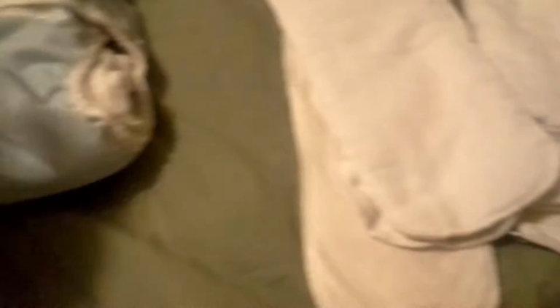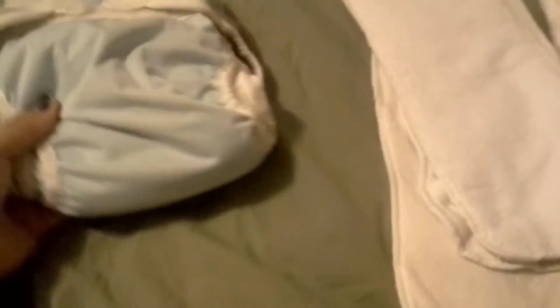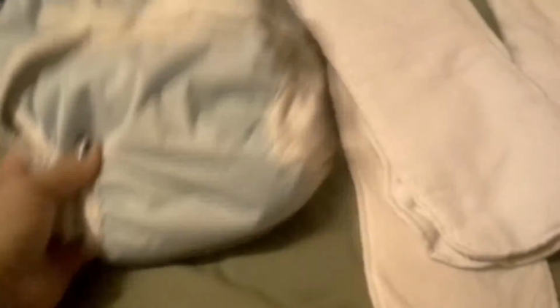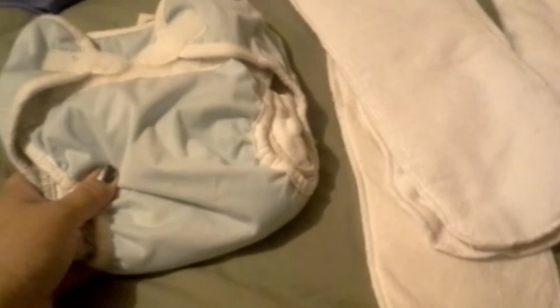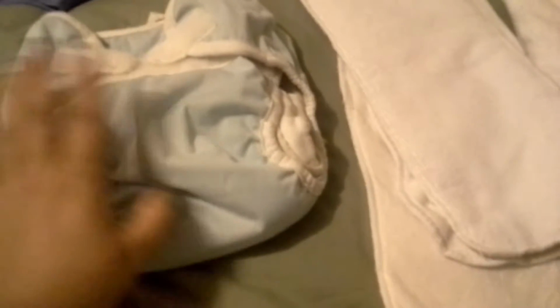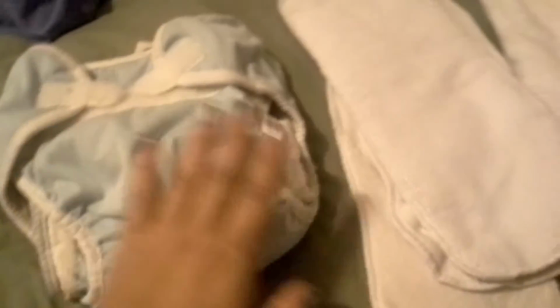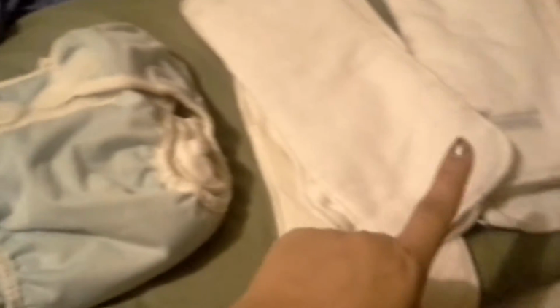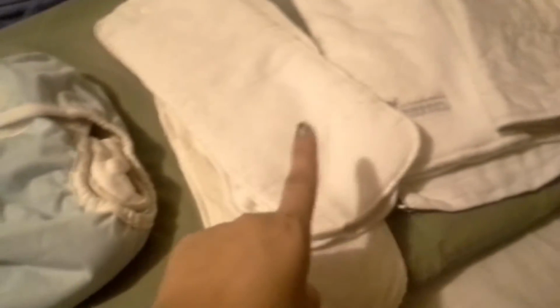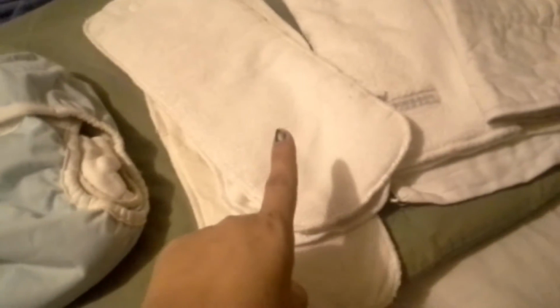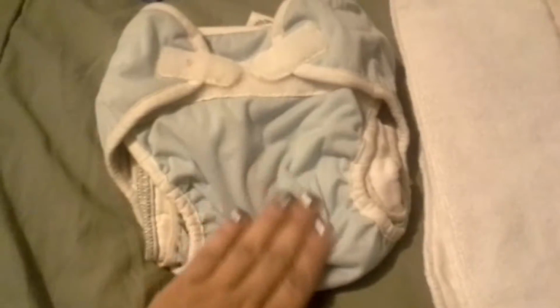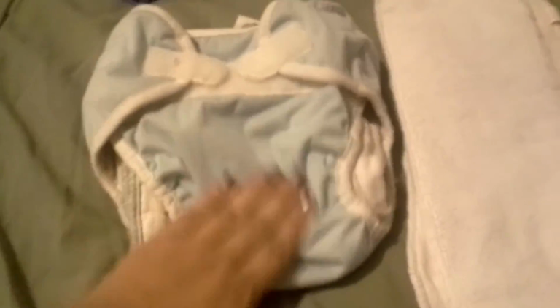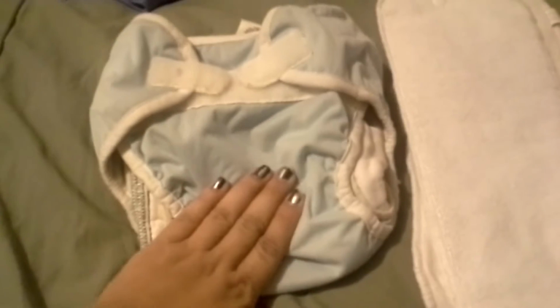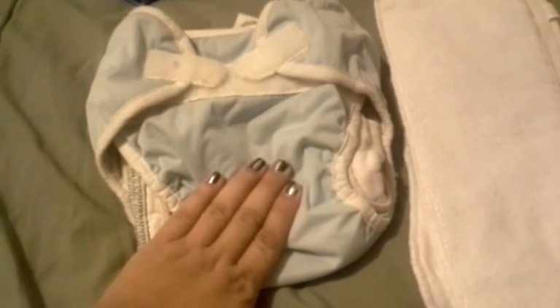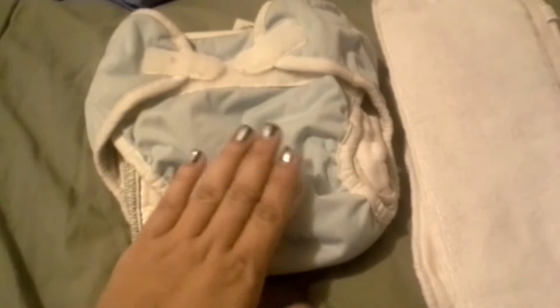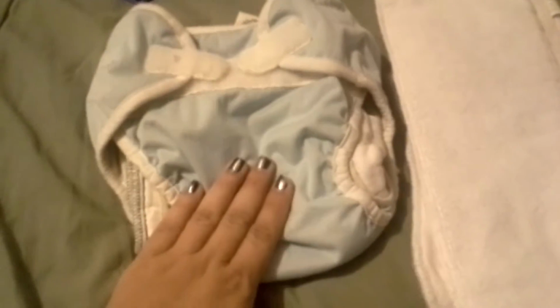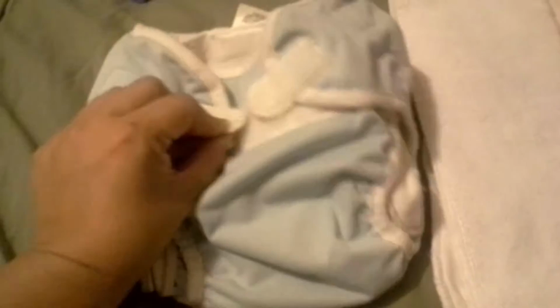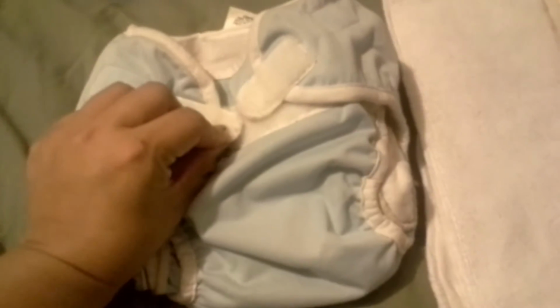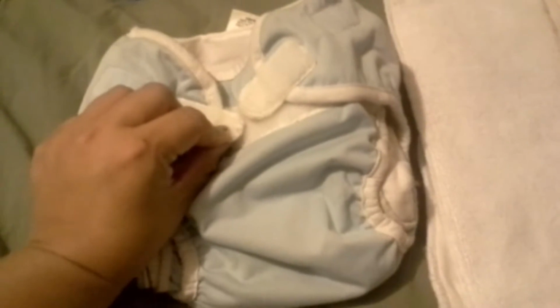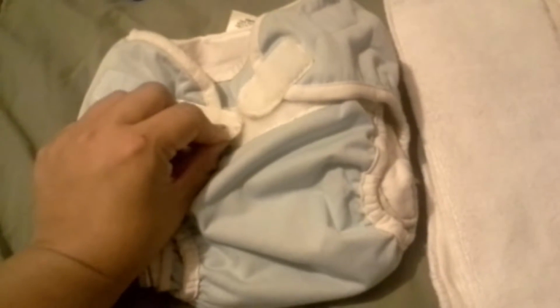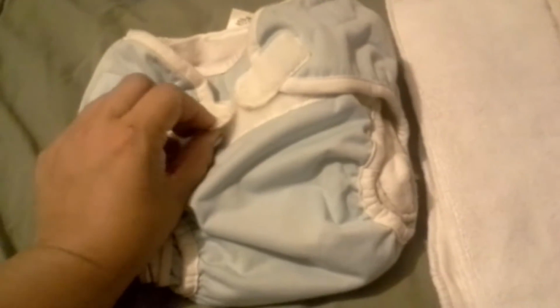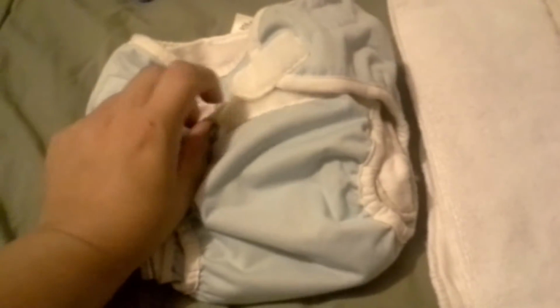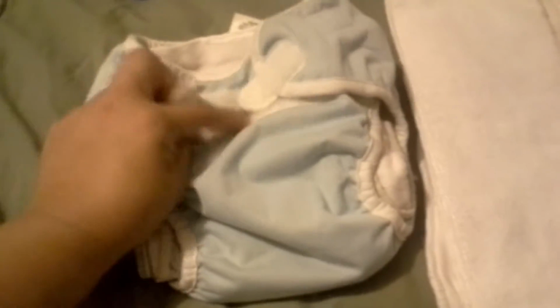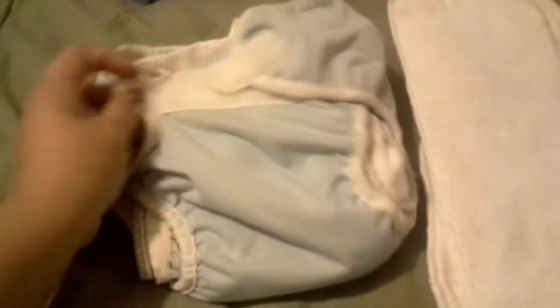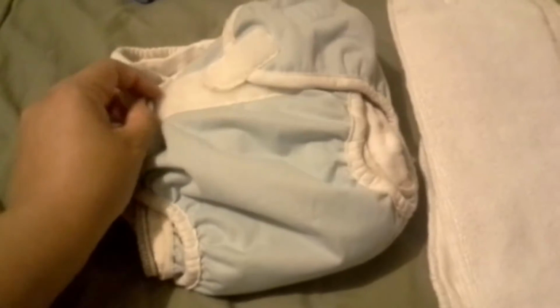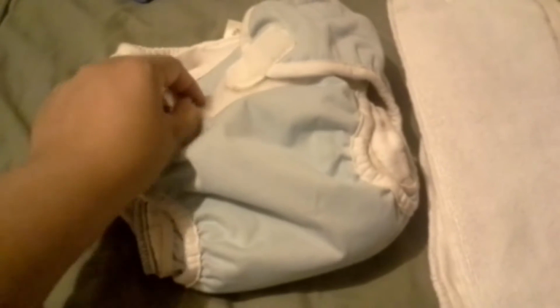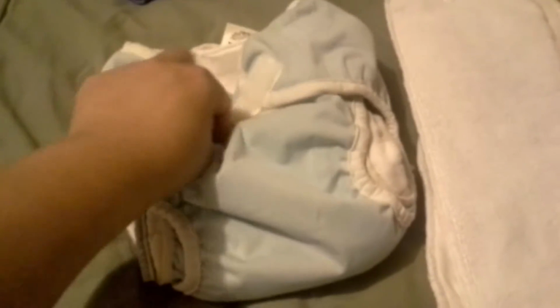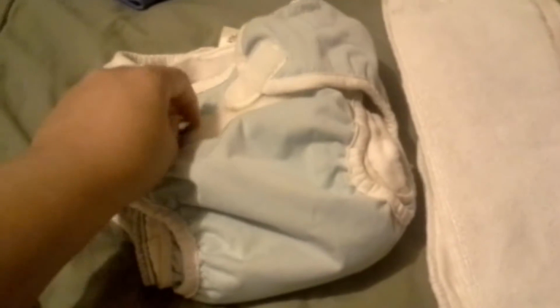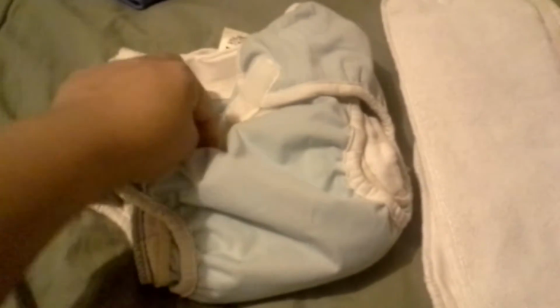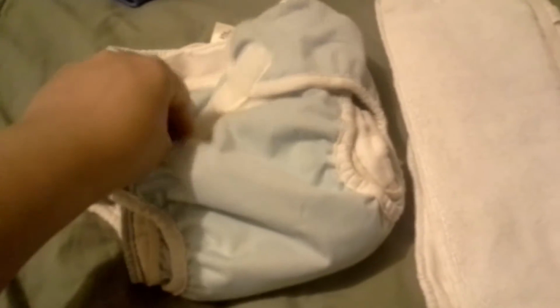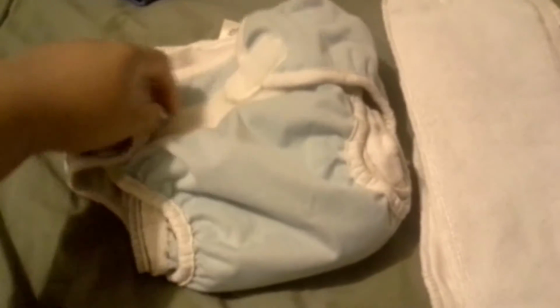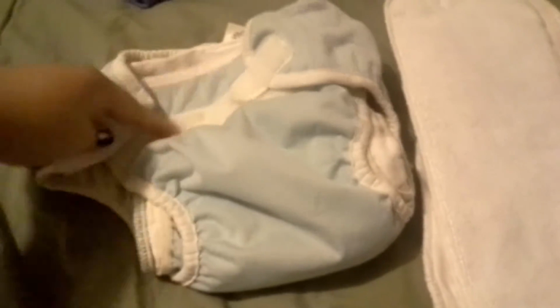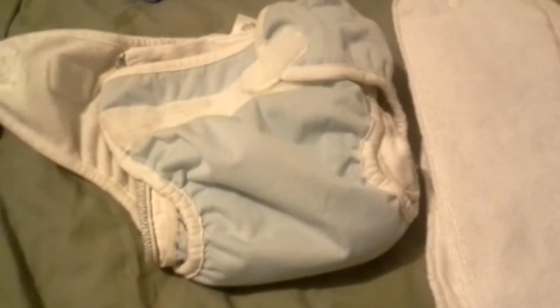All you need to use these diapers is a waterproof cover. These are super easy to use — they call them daddy friendly because they are just like disposable diapers with Velcro.